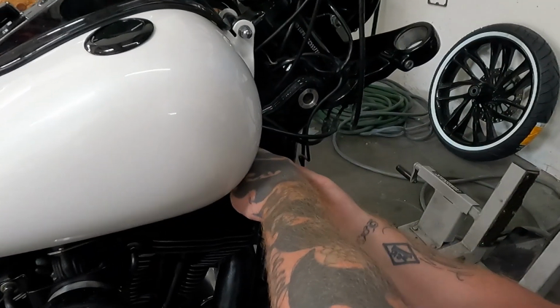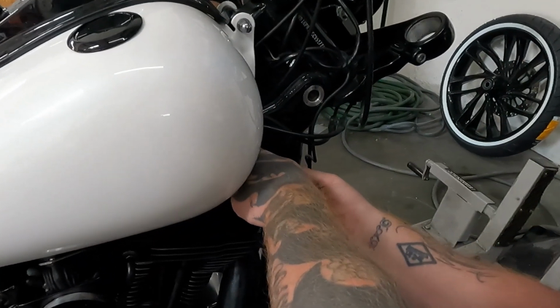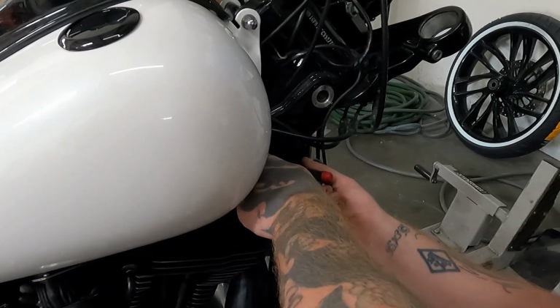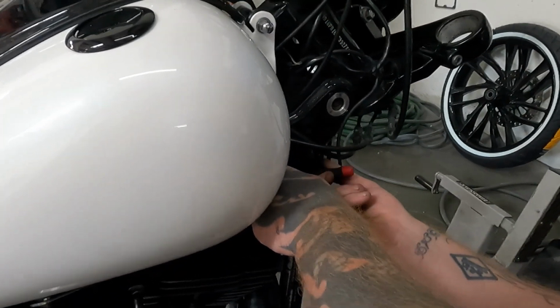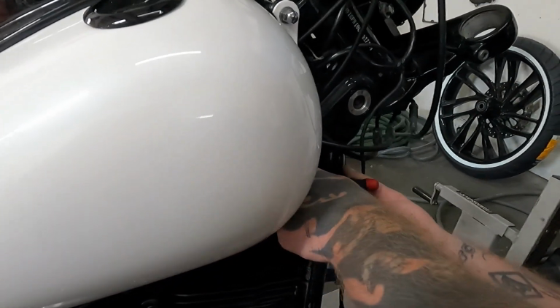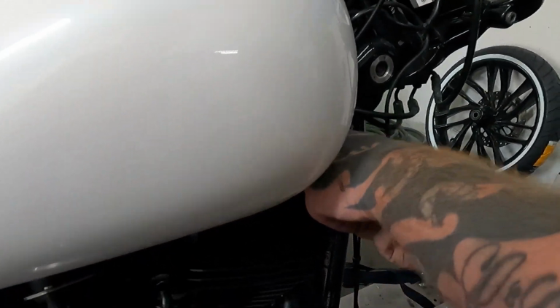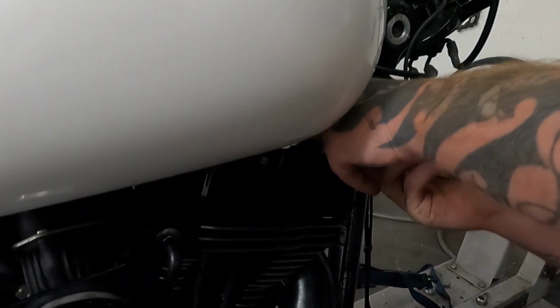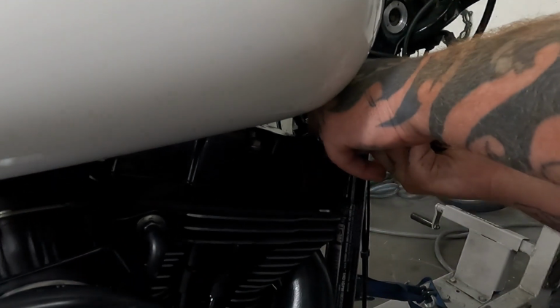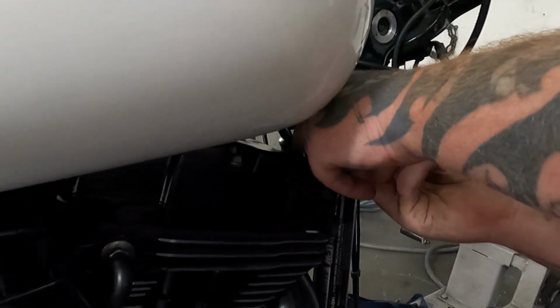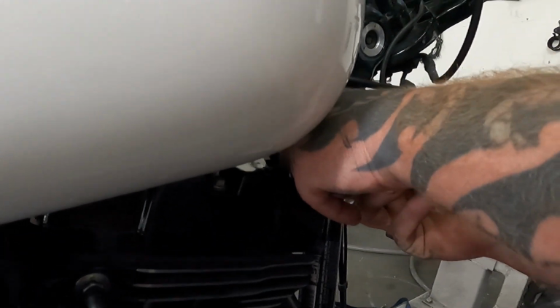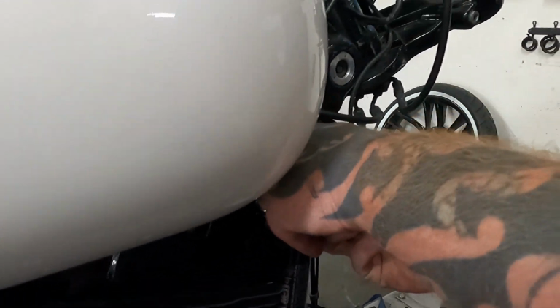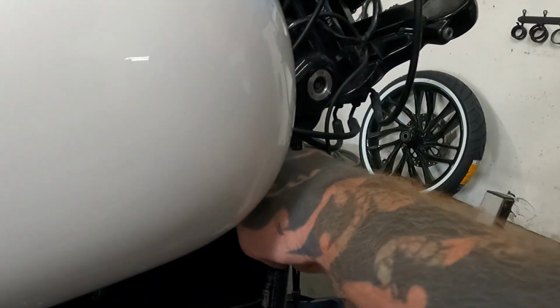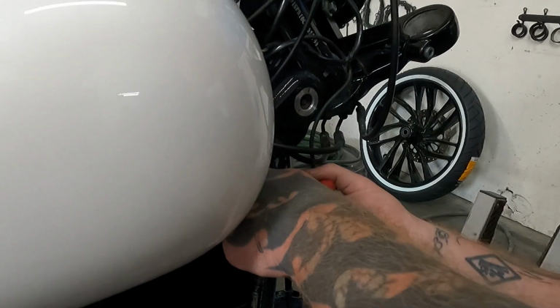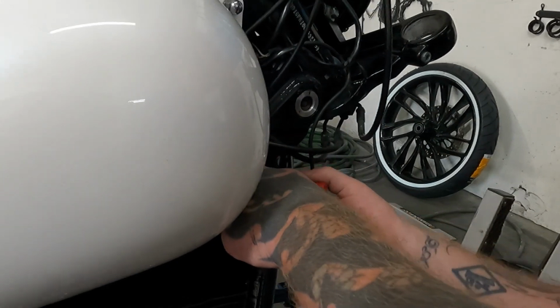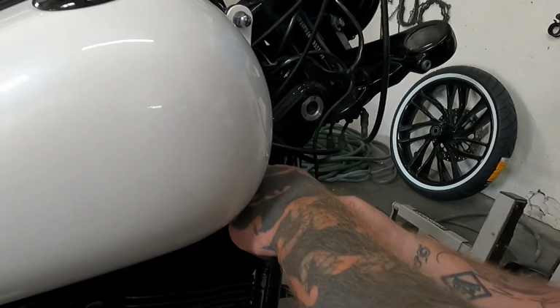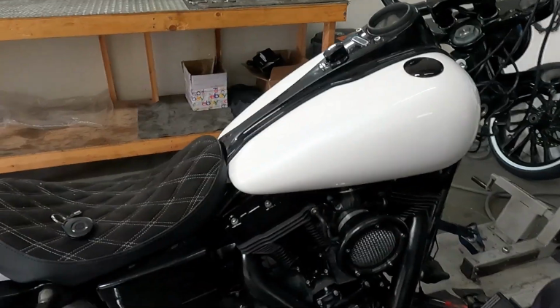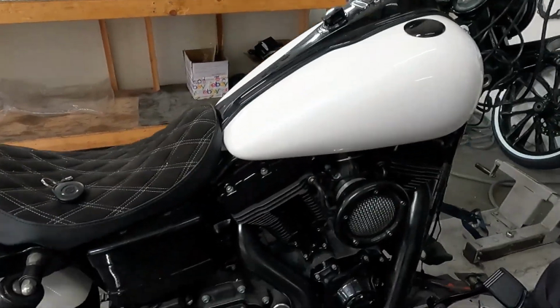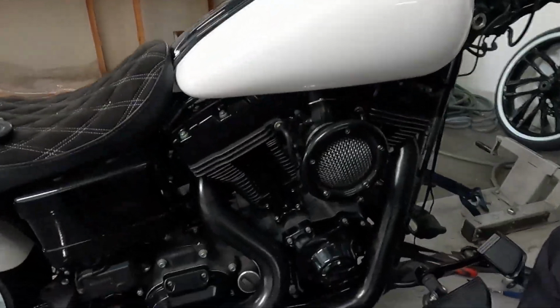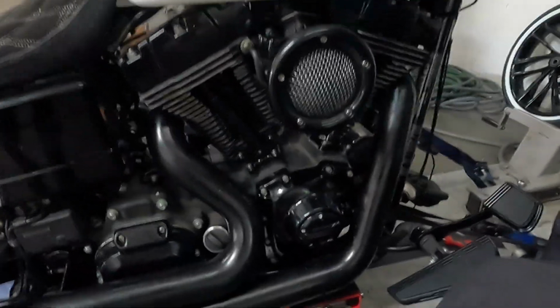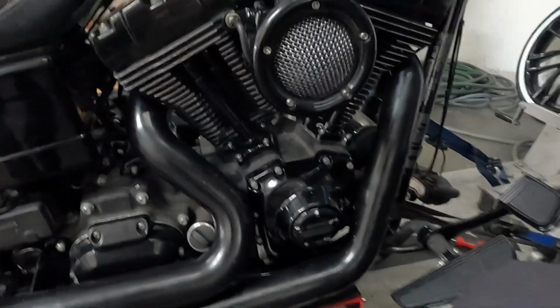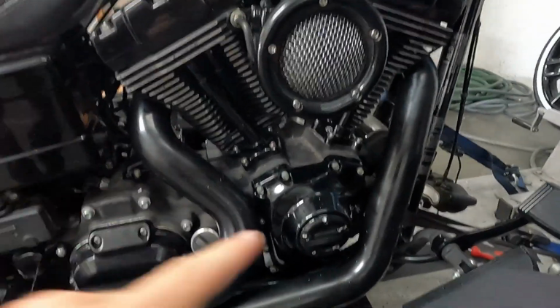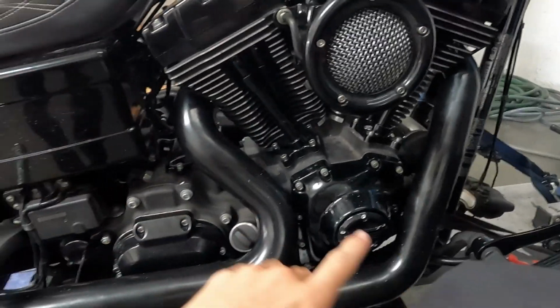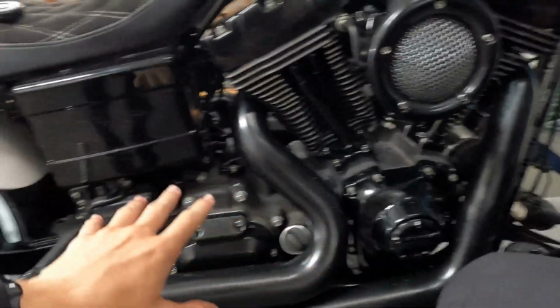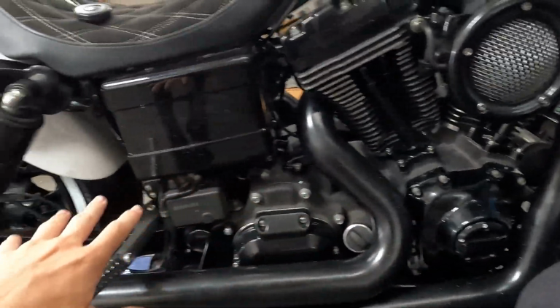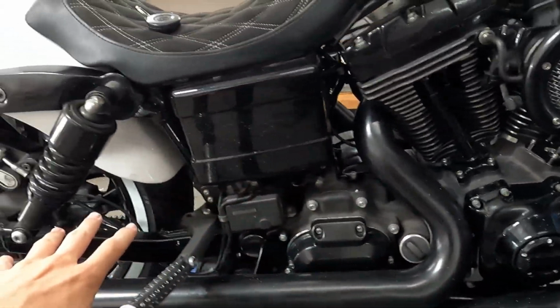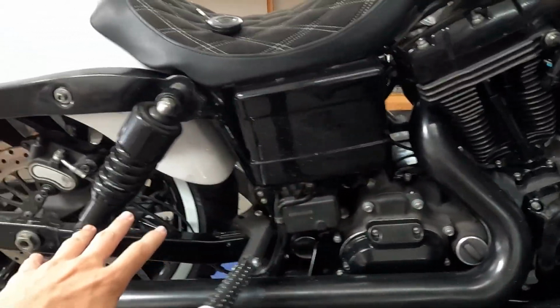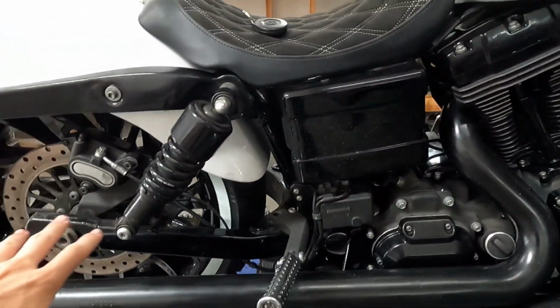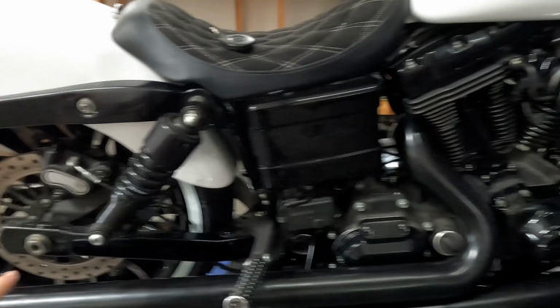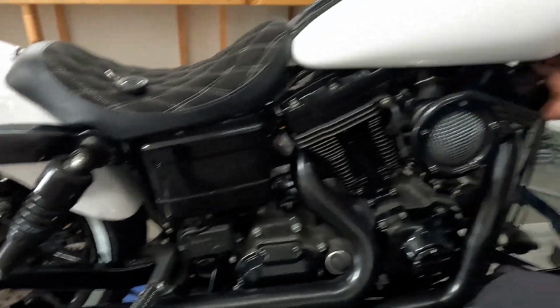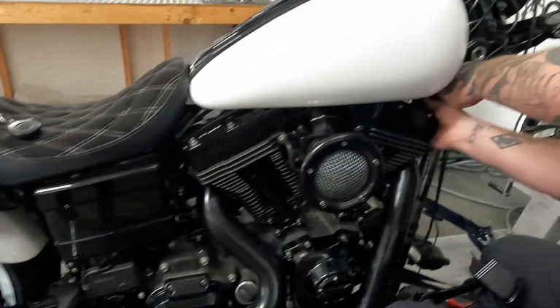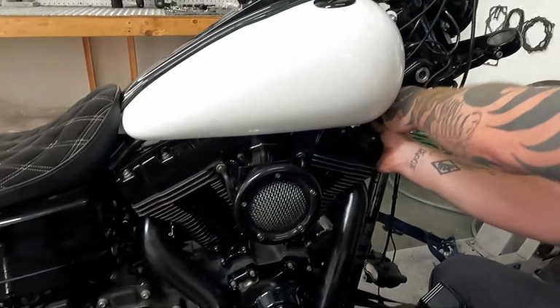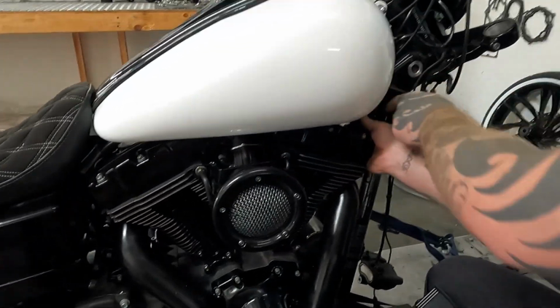What do you got going on over here? Putting the gas tank back on. And you said you powder-coated all of this — it was all chrome before this? All chrome. Woo! It's so much.